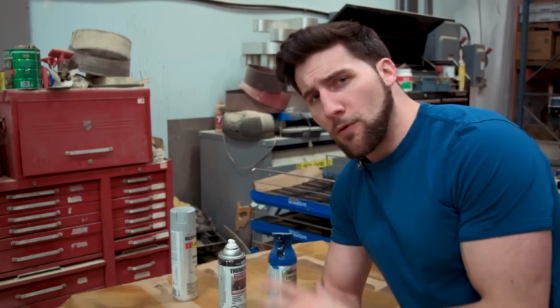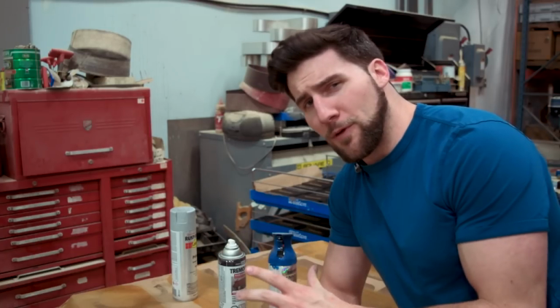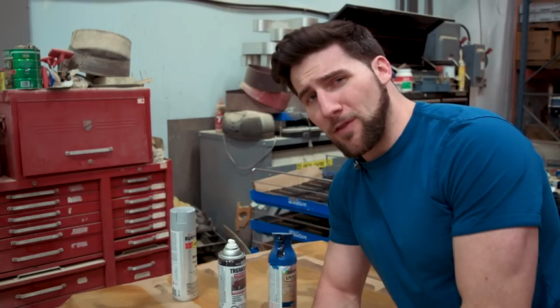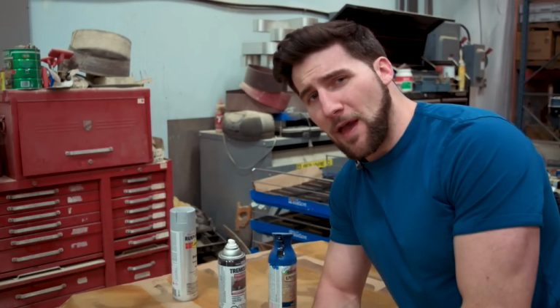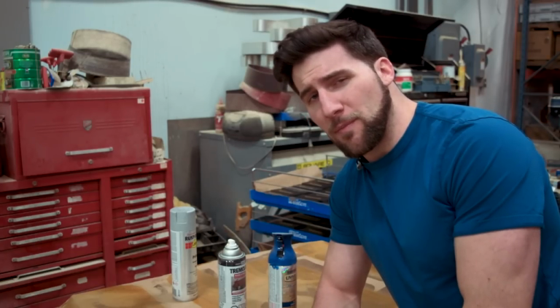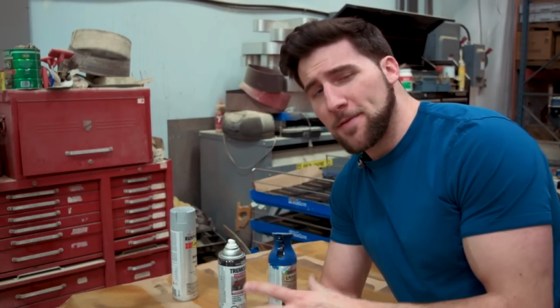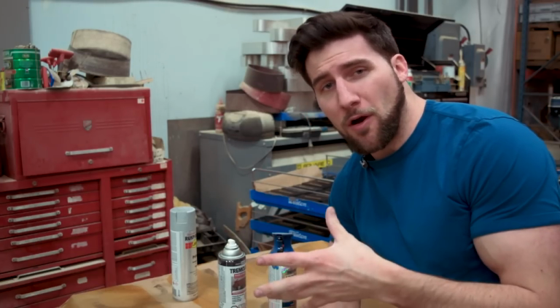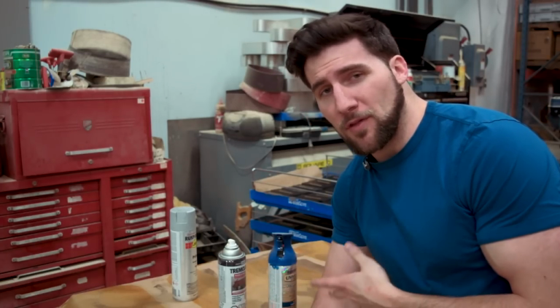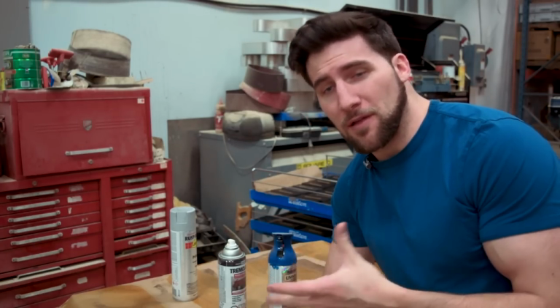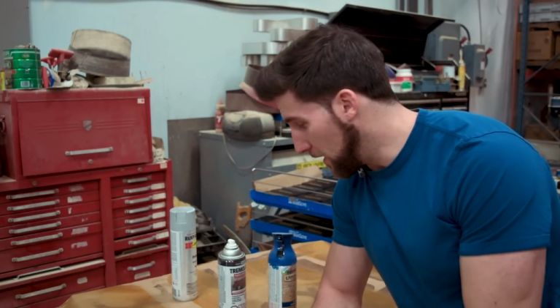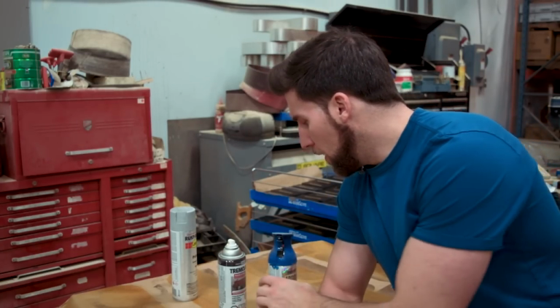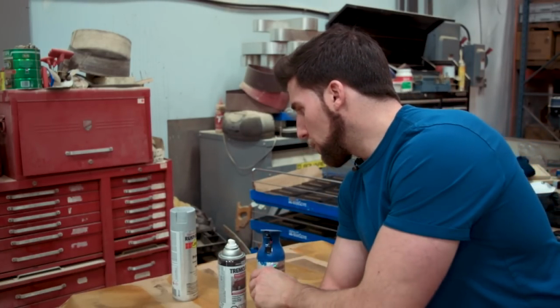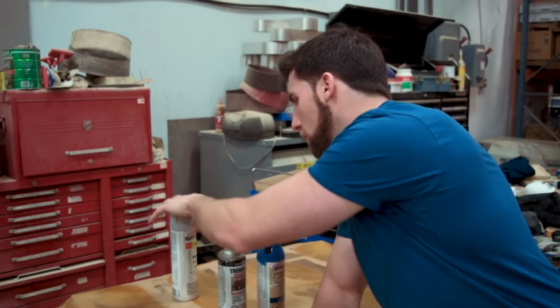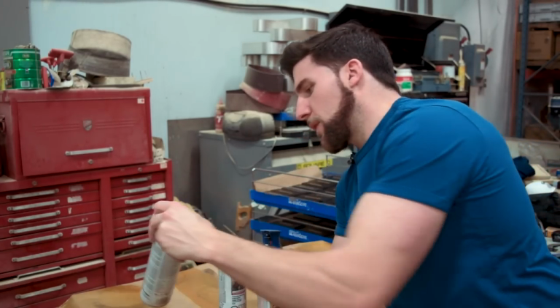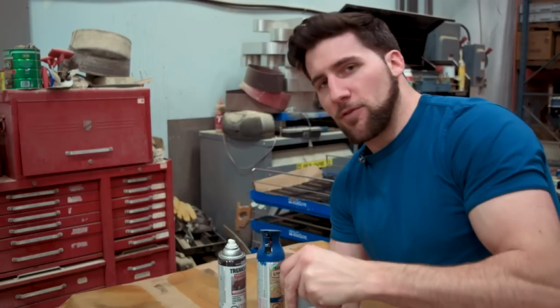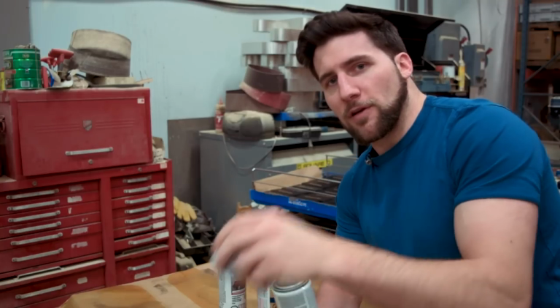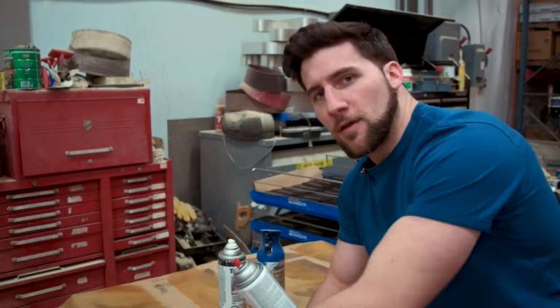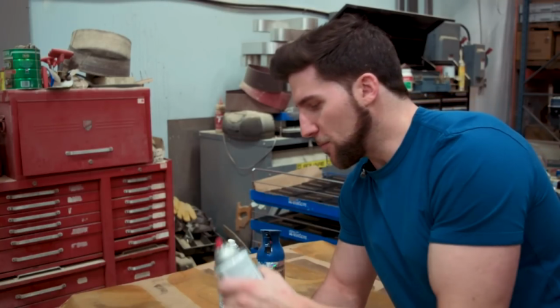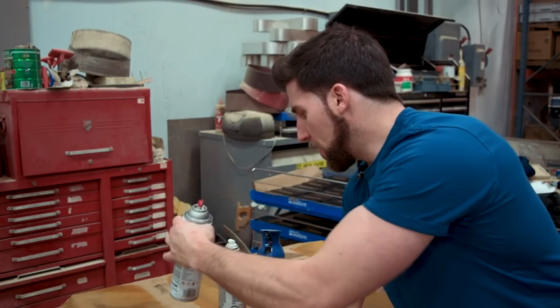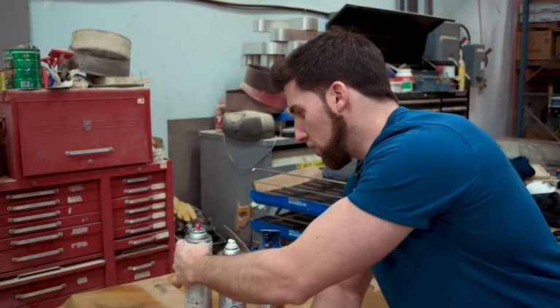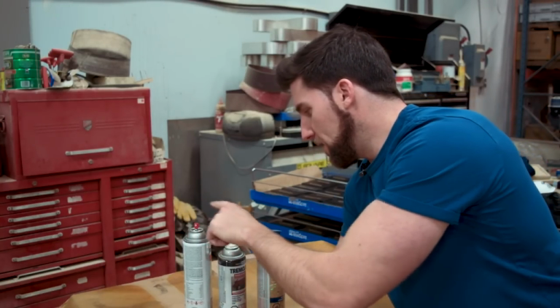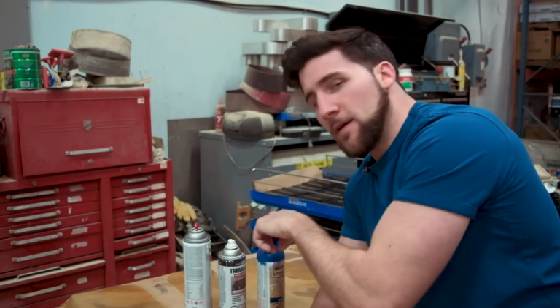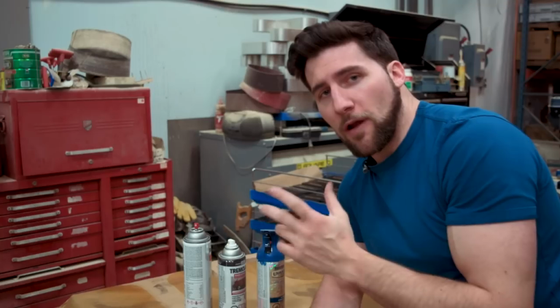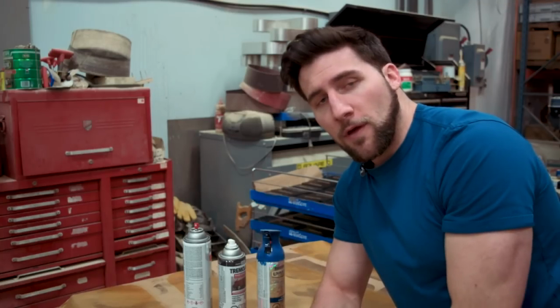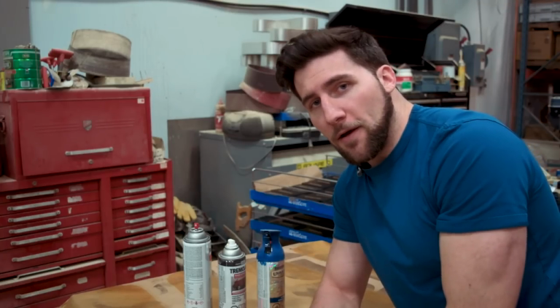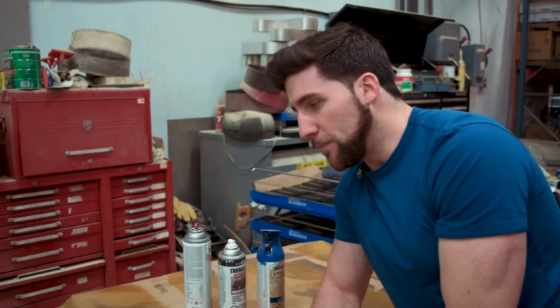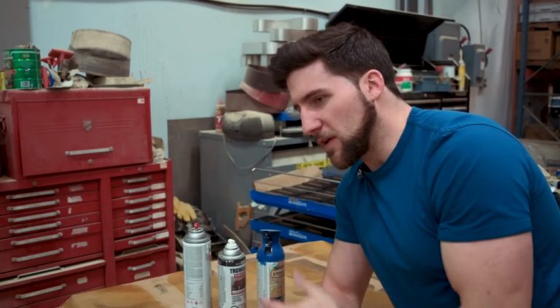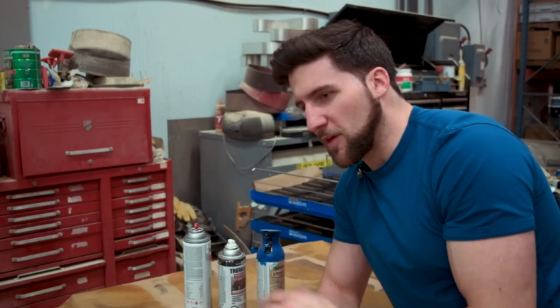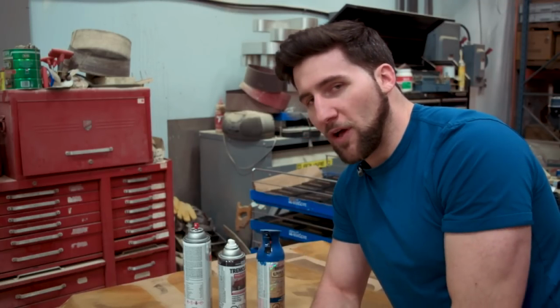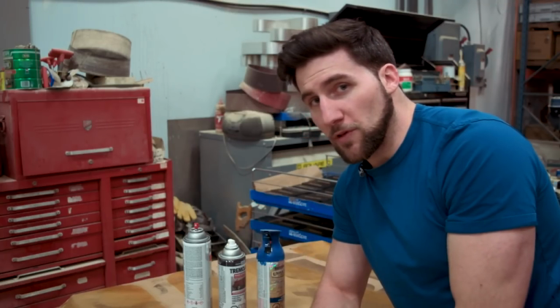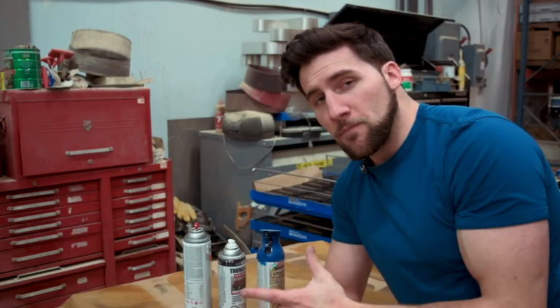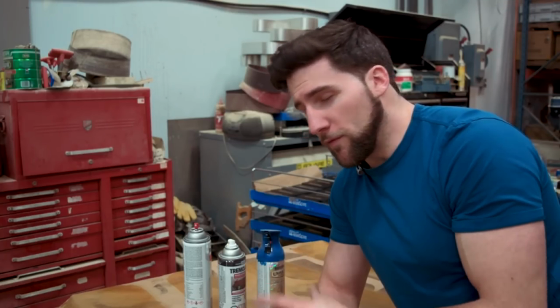There are a few different reasons why this happens to people, some sillier than others. But first thing to note, we have three different types of spray can nozzles right here. There are others, but the concepts kind of apply generally to all of them.